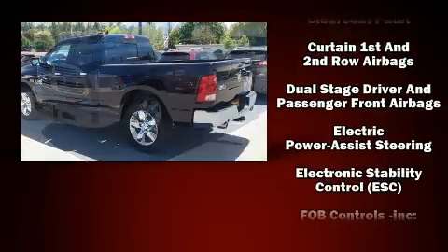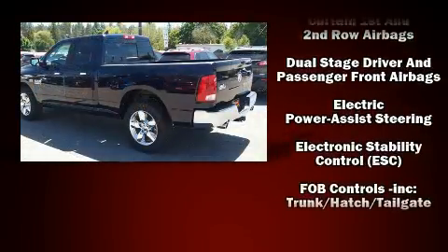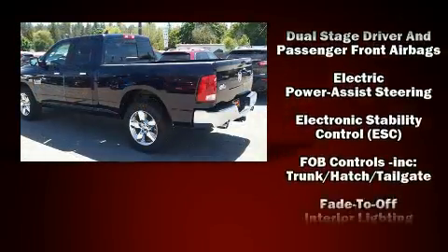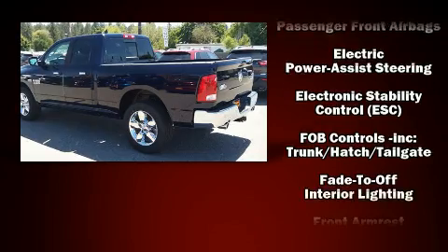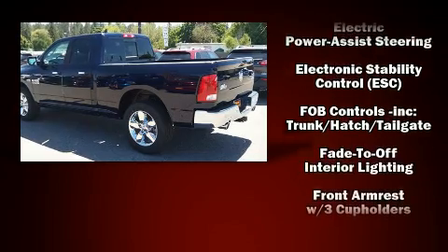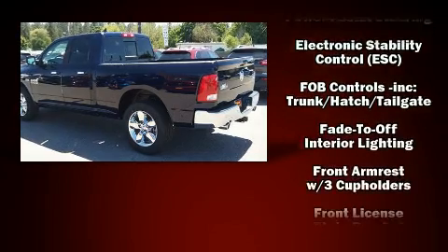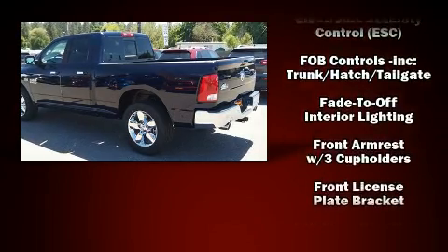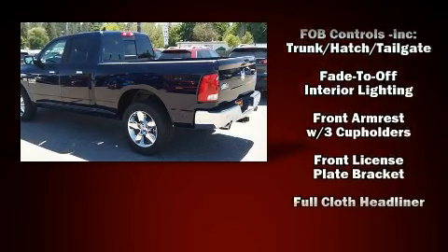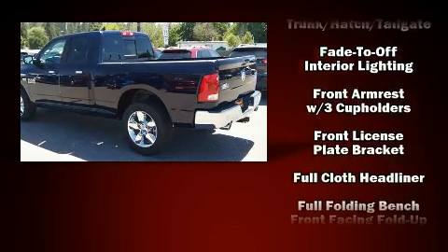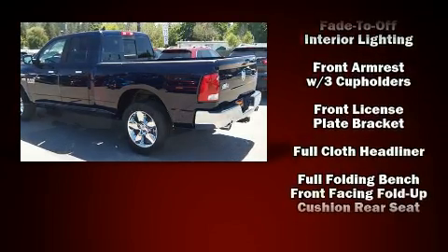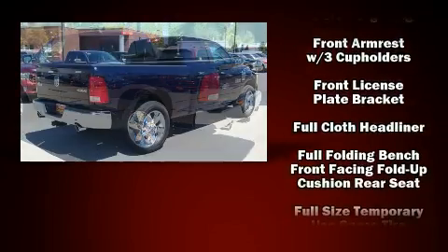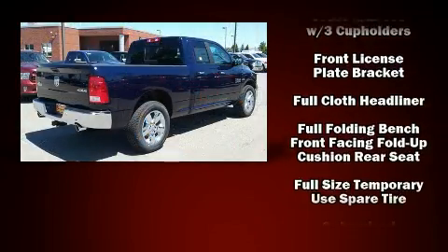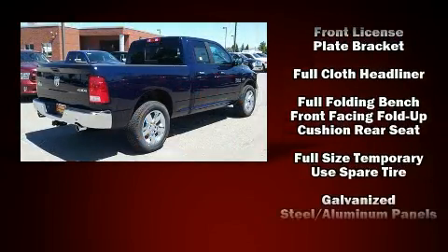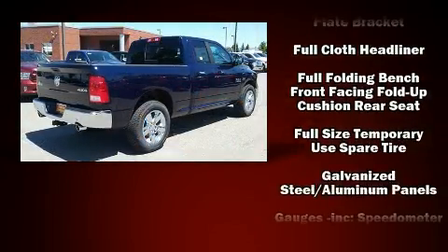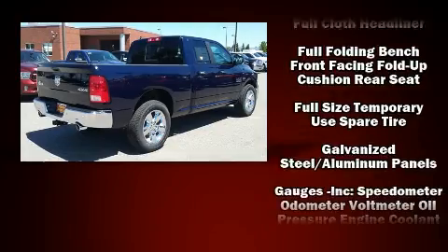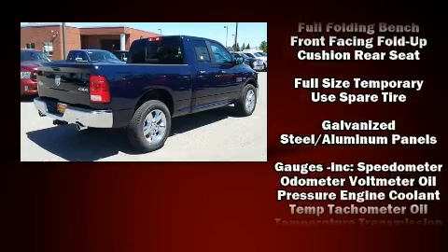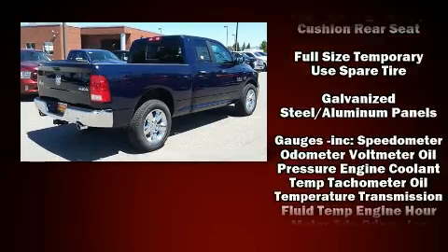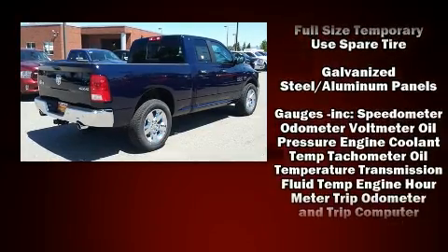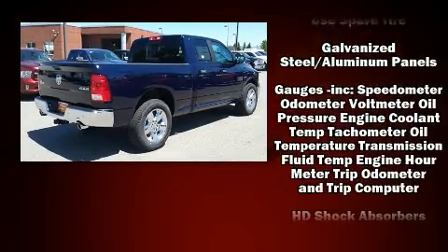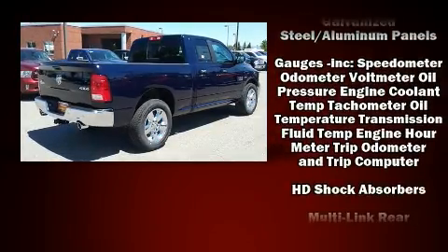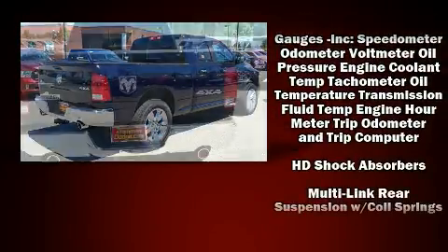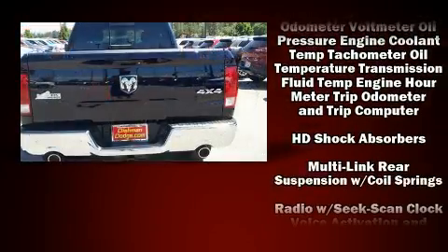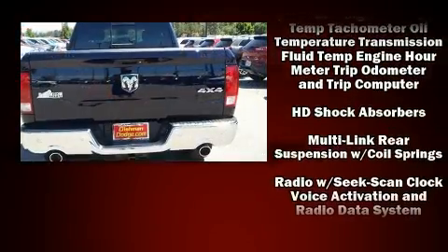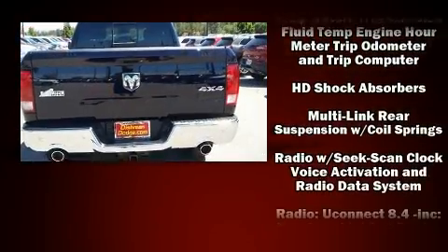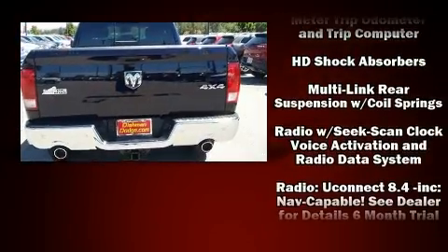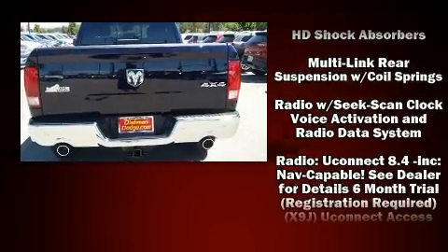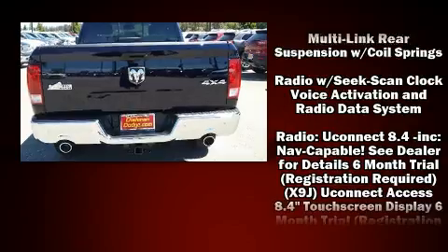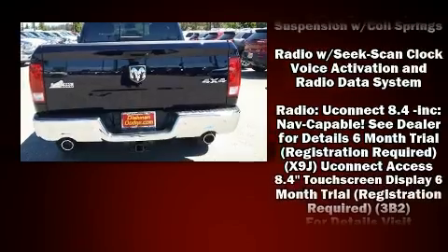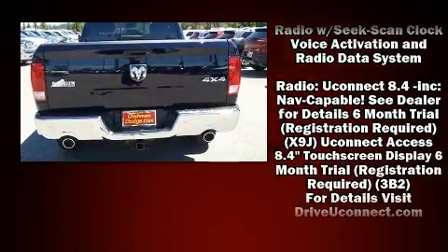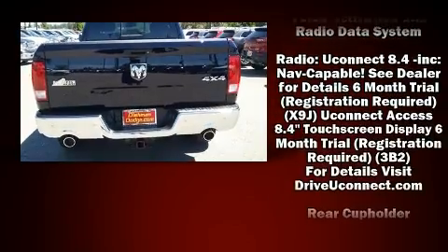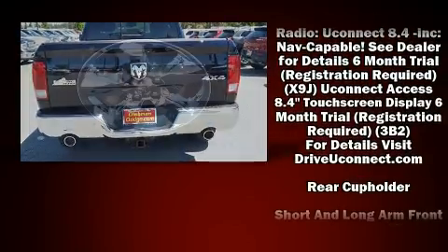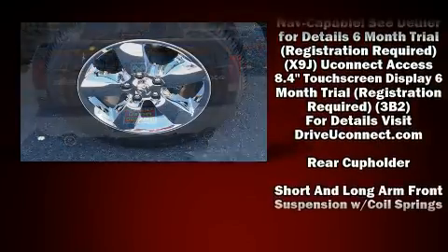Top features include air conditioning, one-touch window functionality, a tachometer, variably intermittent wipers, a rear-step bumper, power door mirrors and heated door mirrors, and much more.